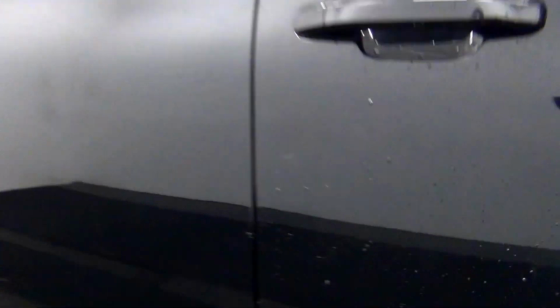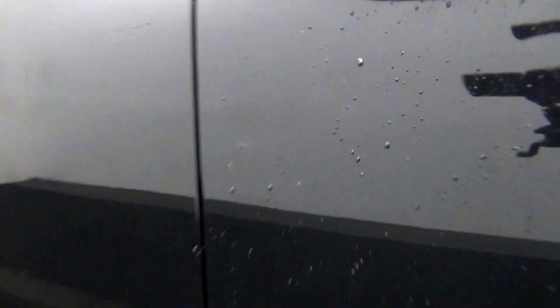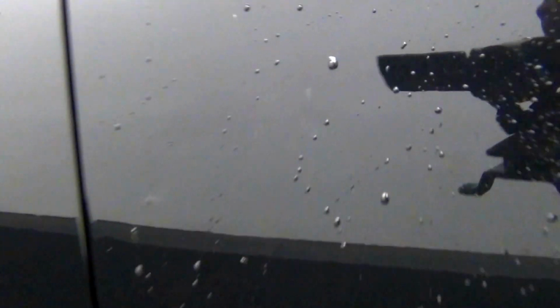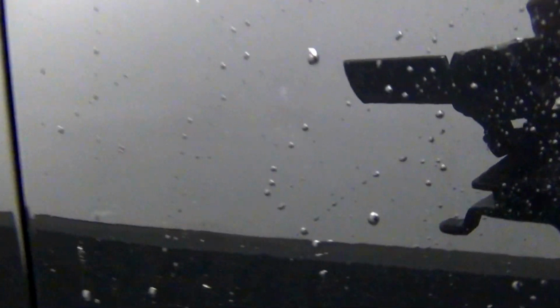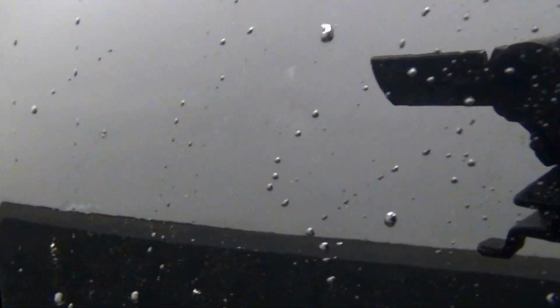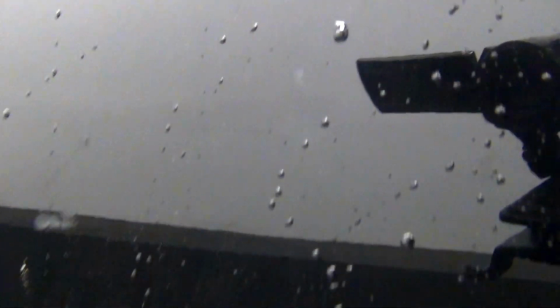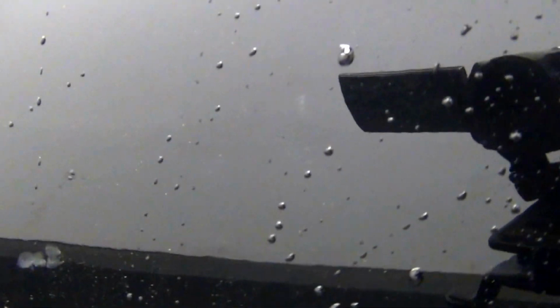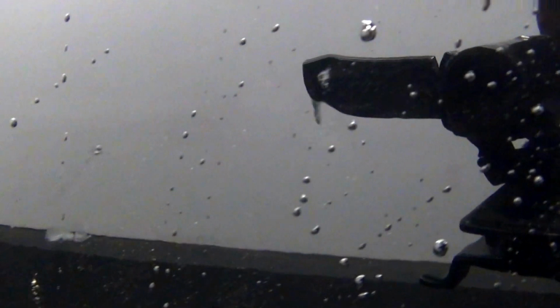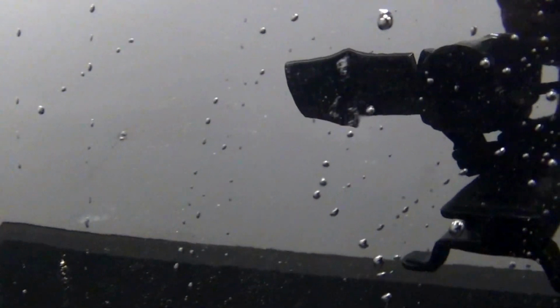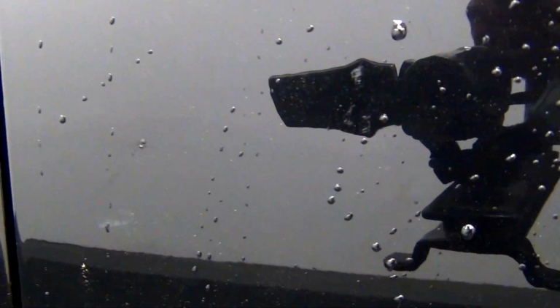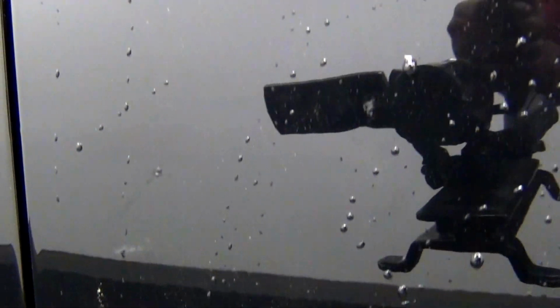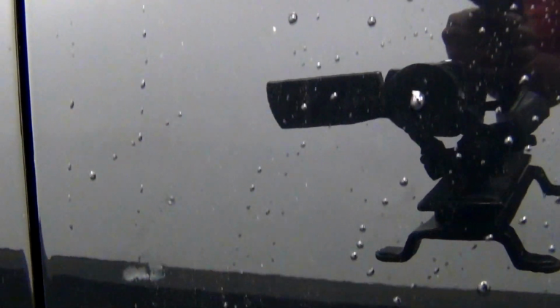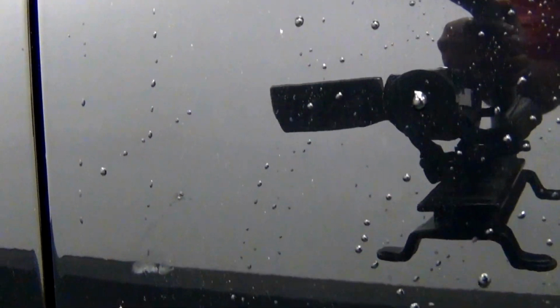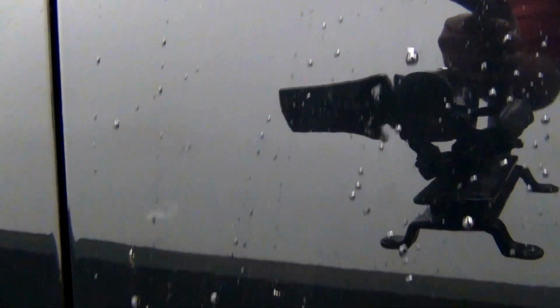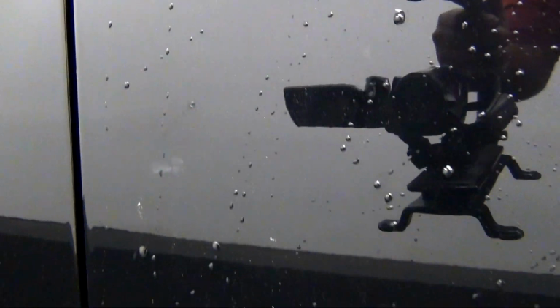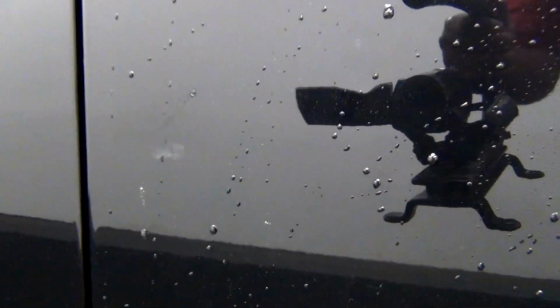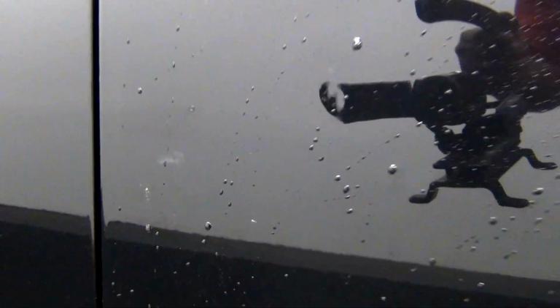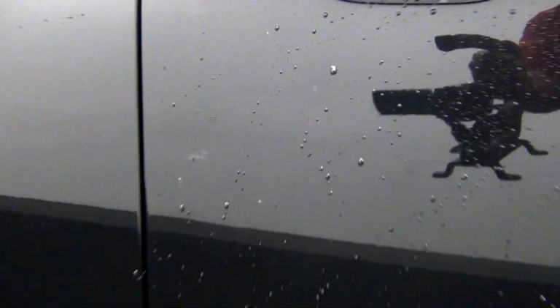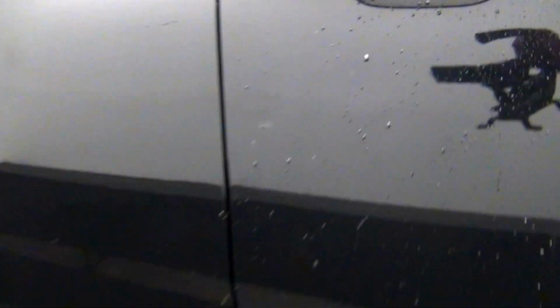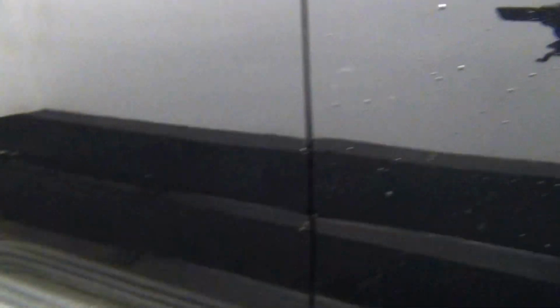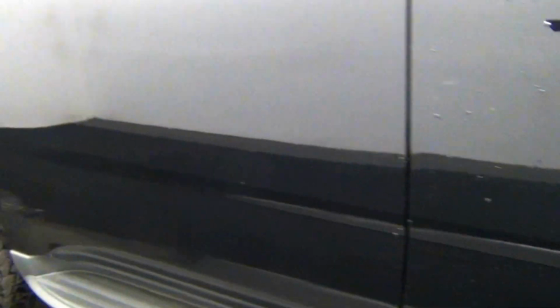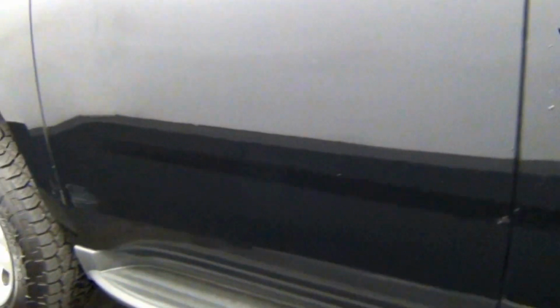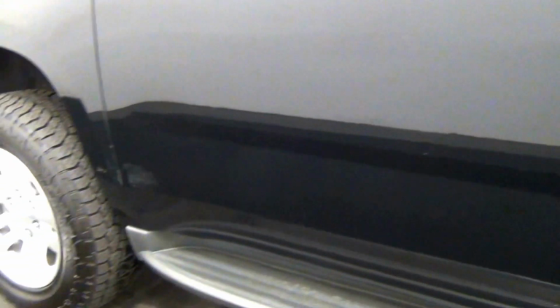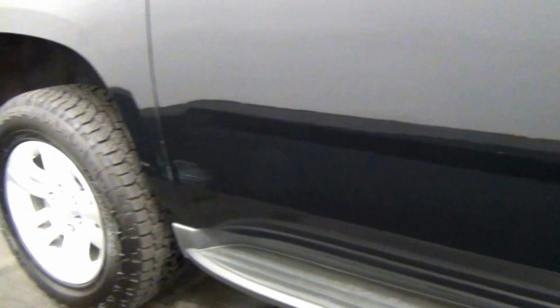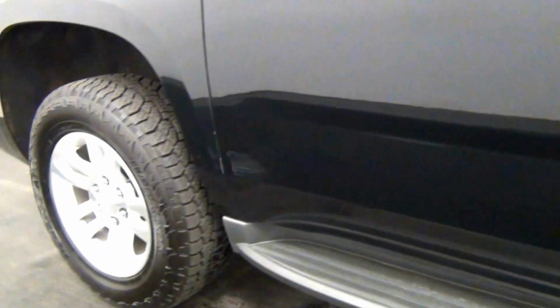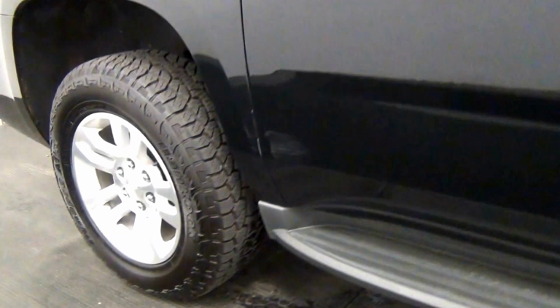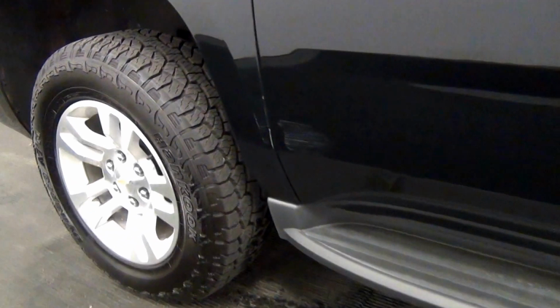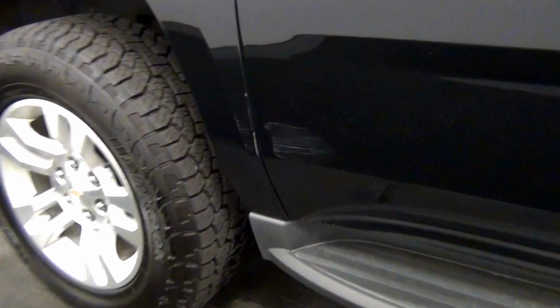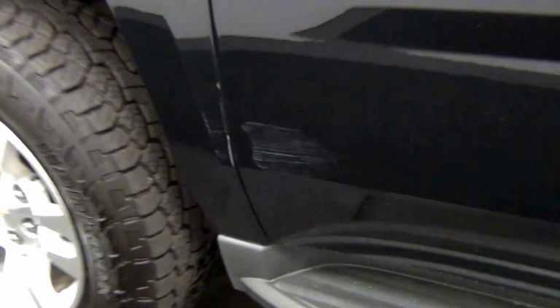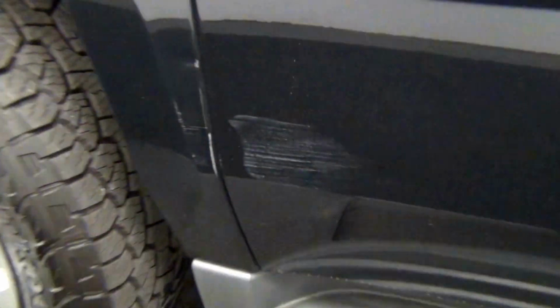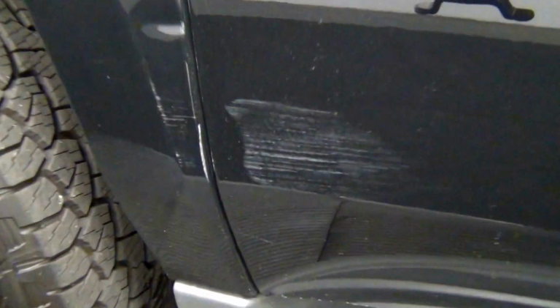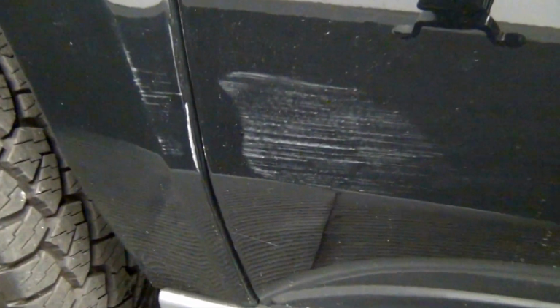I have a ding here on the side of the passenger door, and a scratch here.